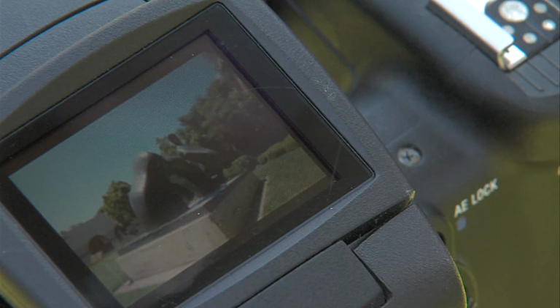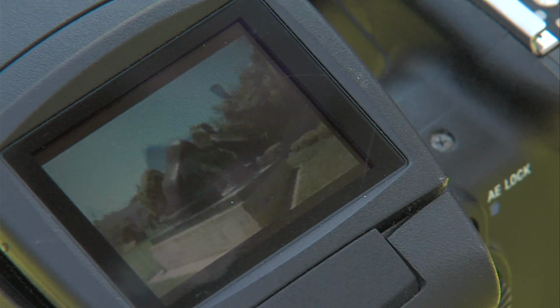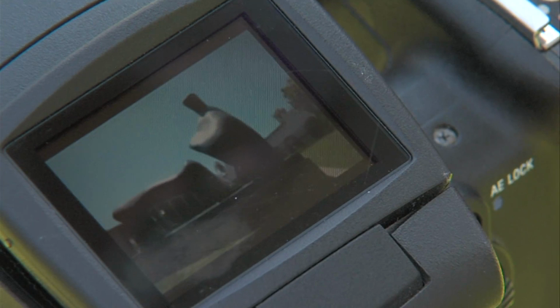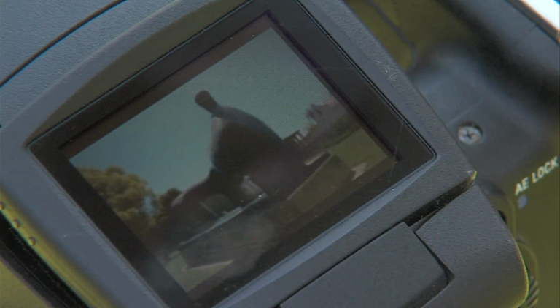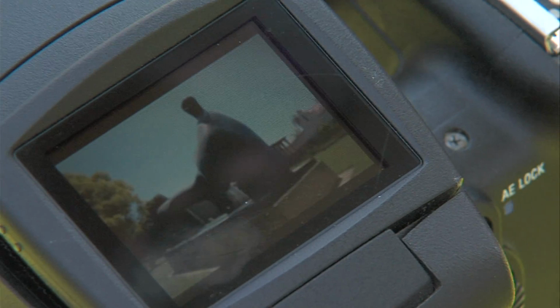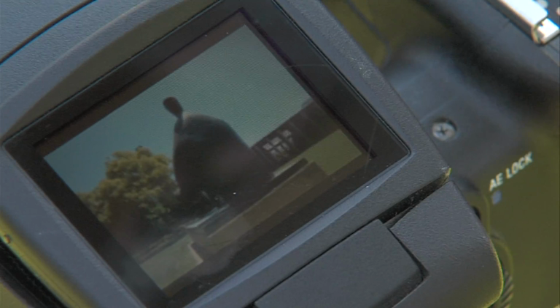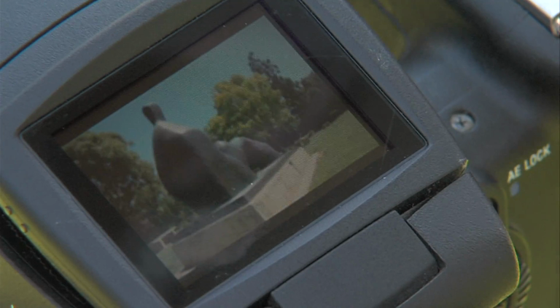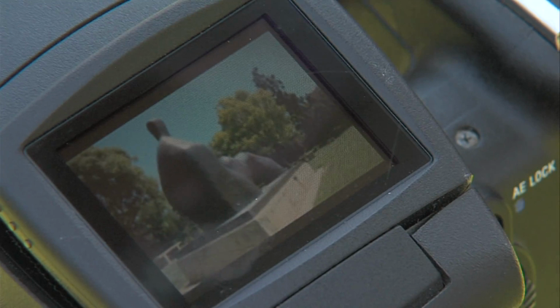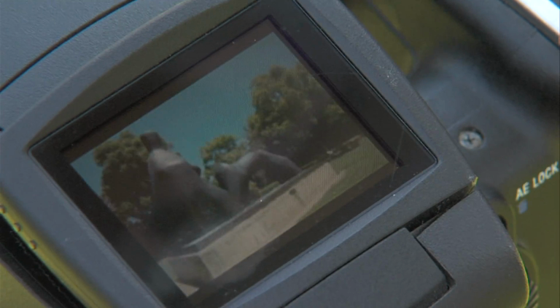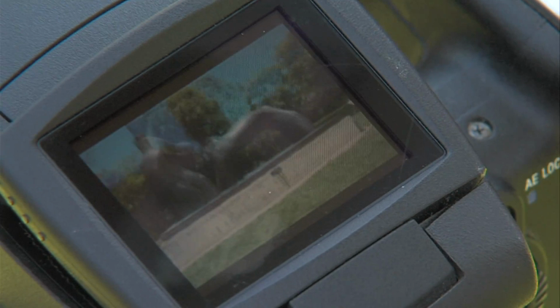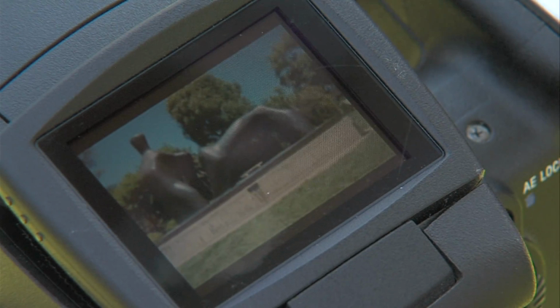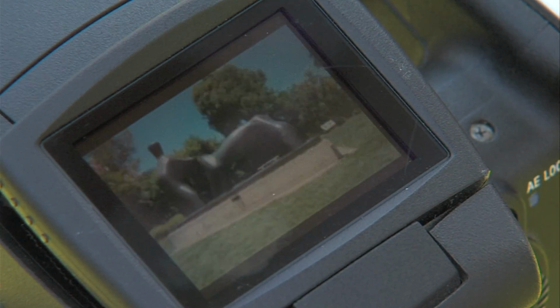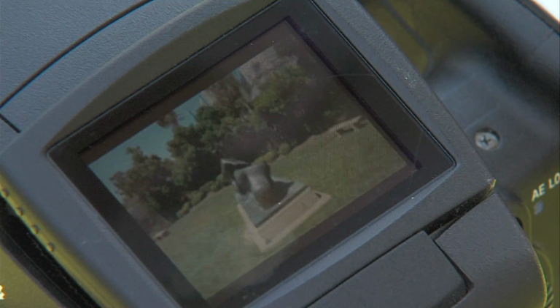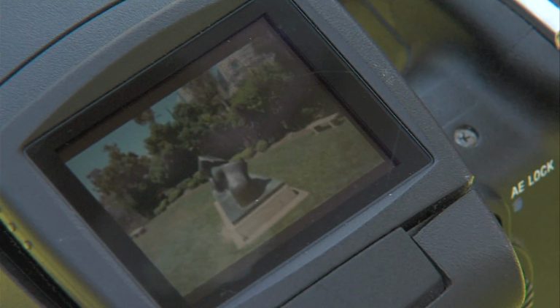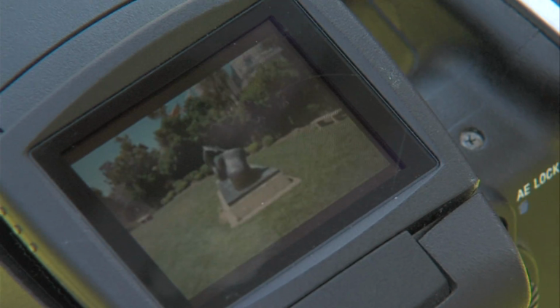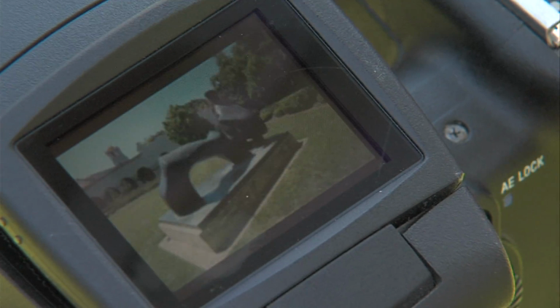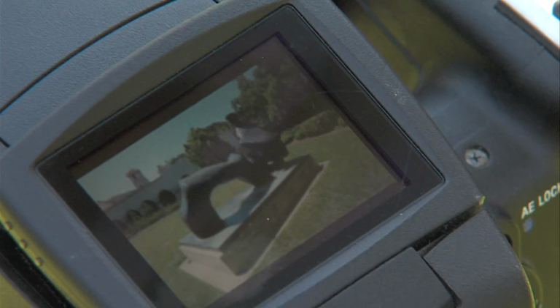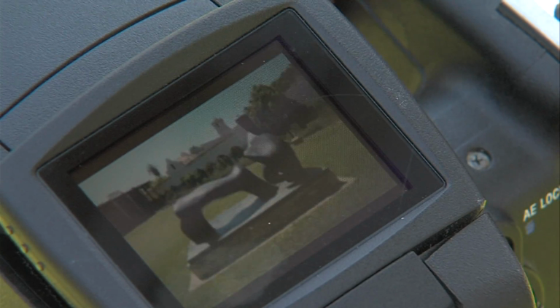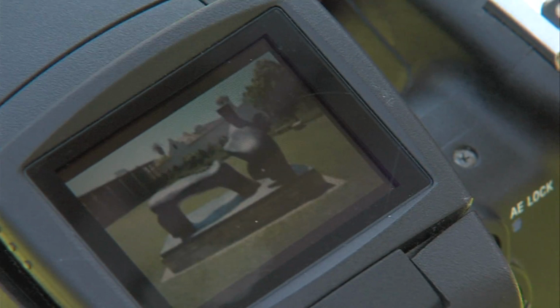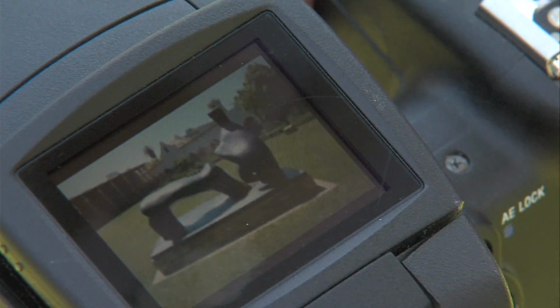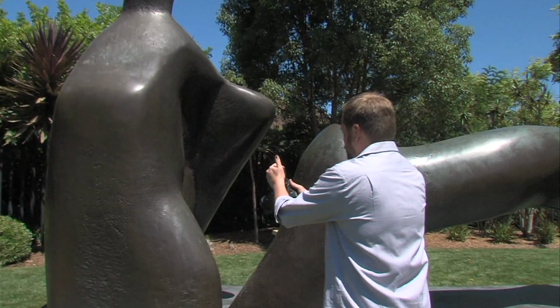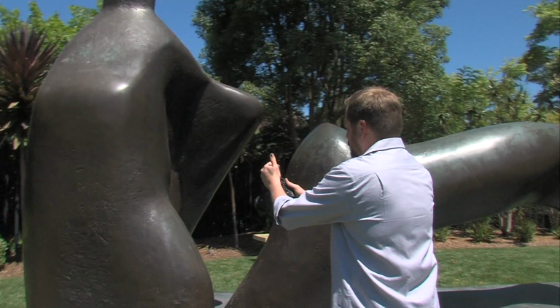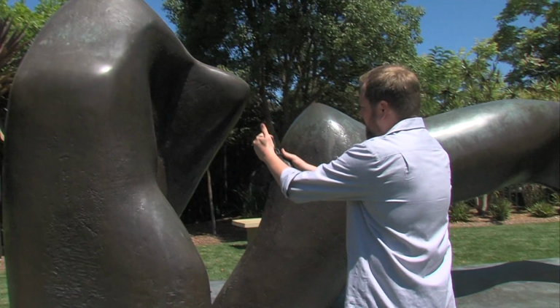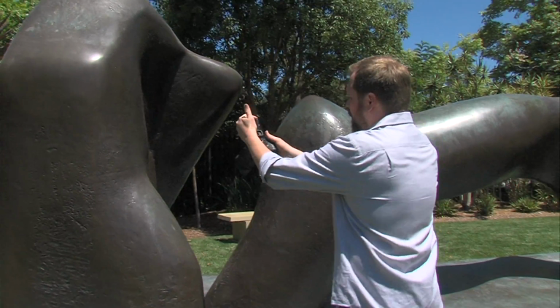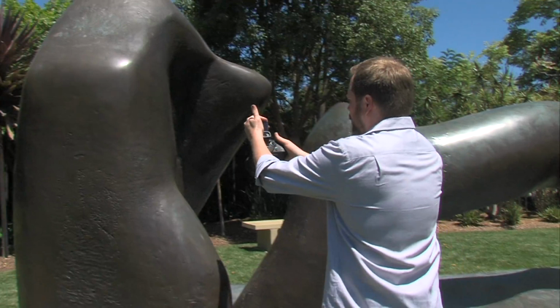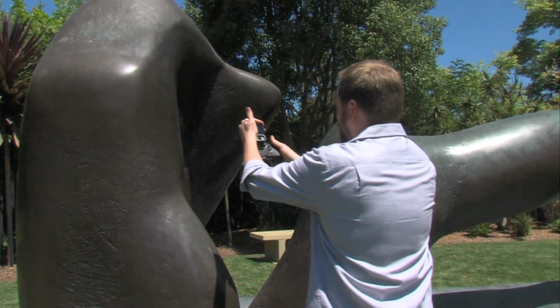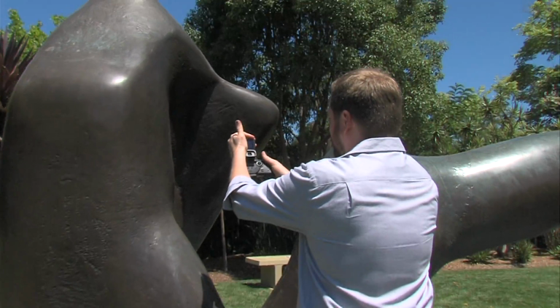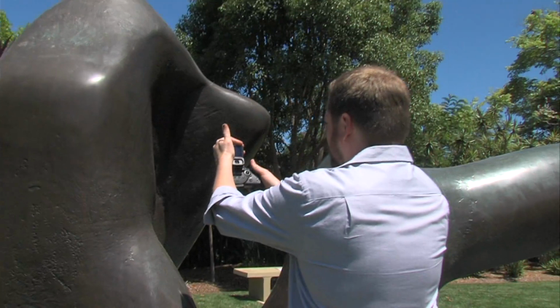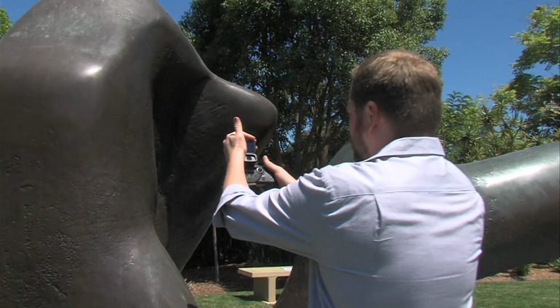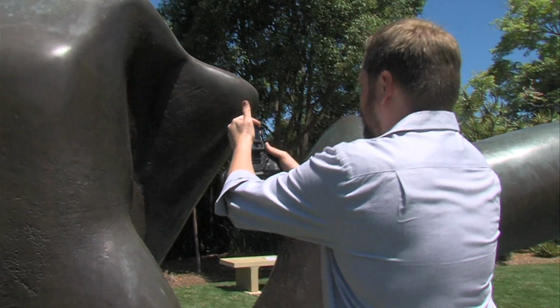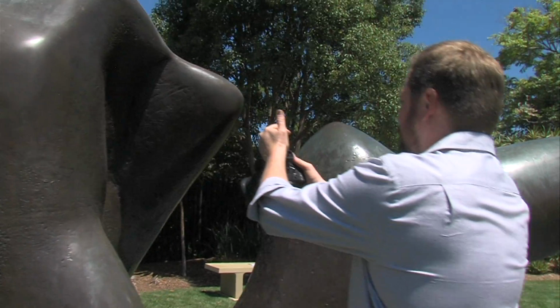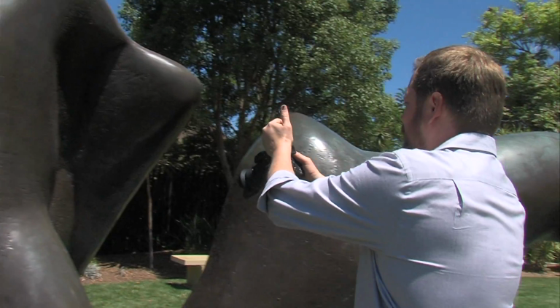They're used to seeing enthusiastic photographers, so I imagine I might look like just a particularly nutty one taking a lot more photos than most.